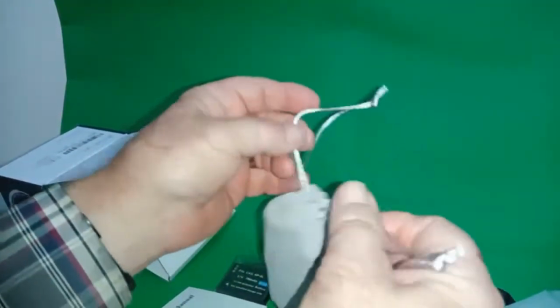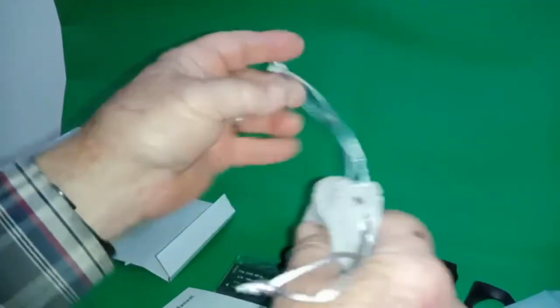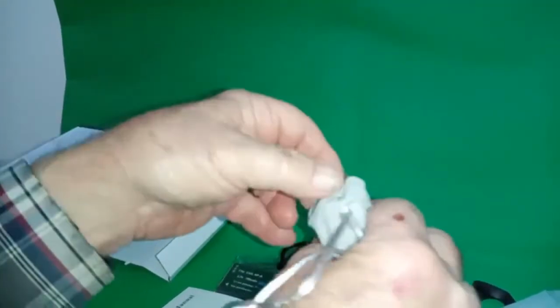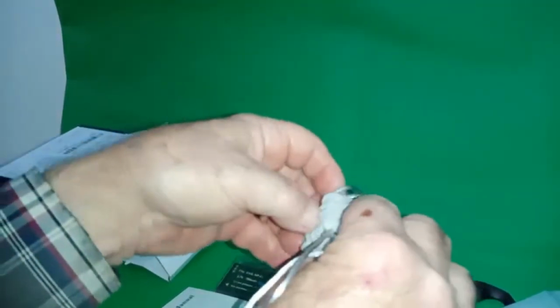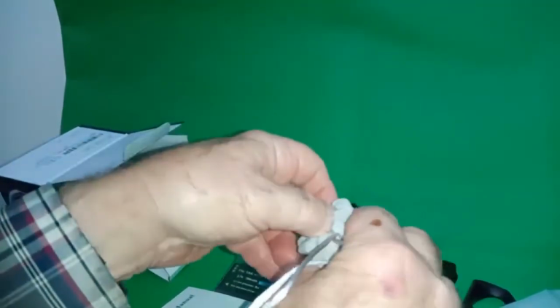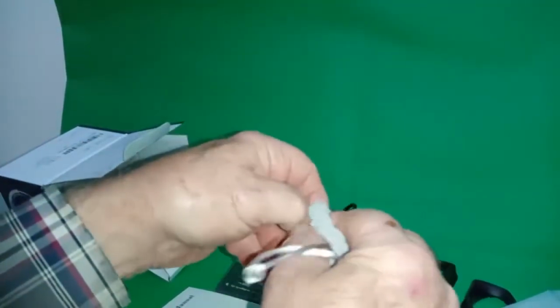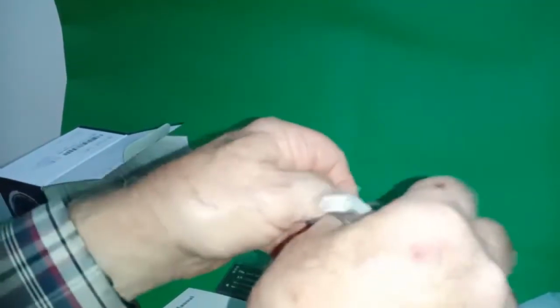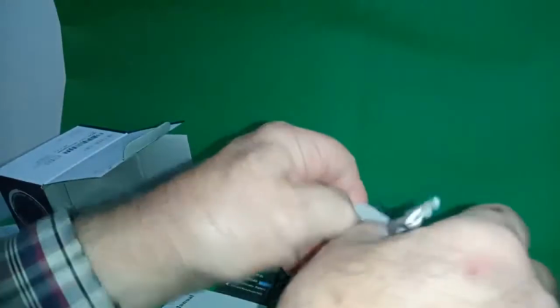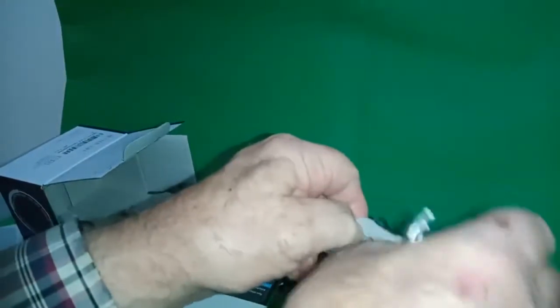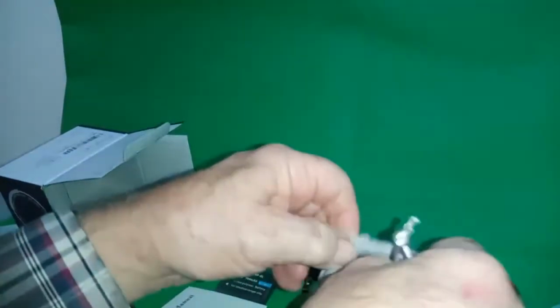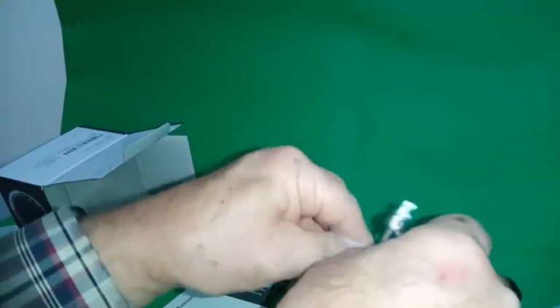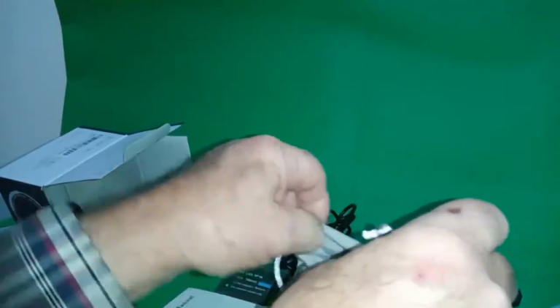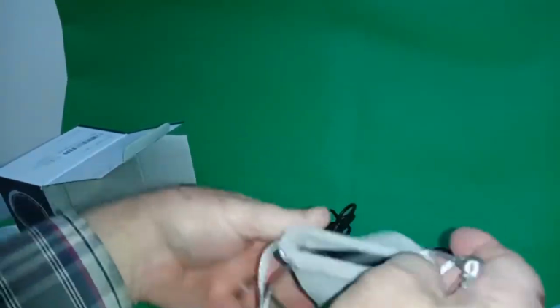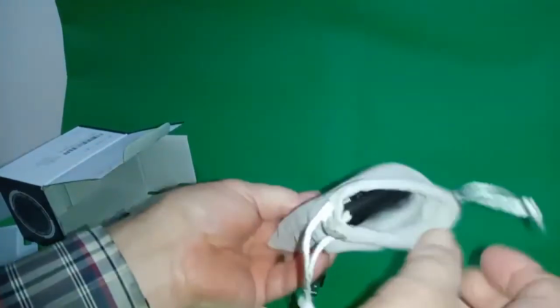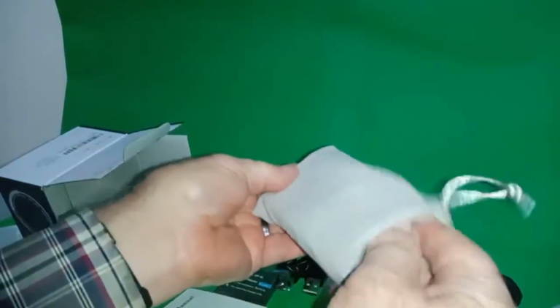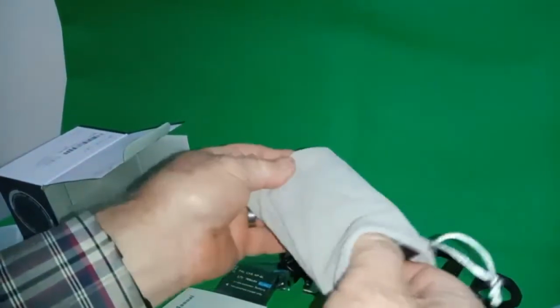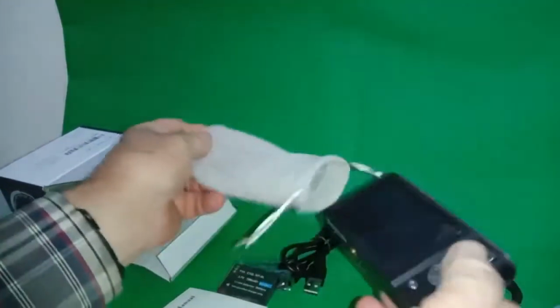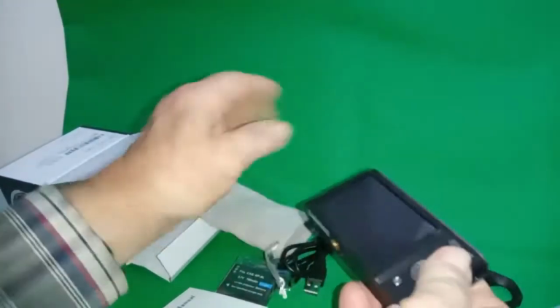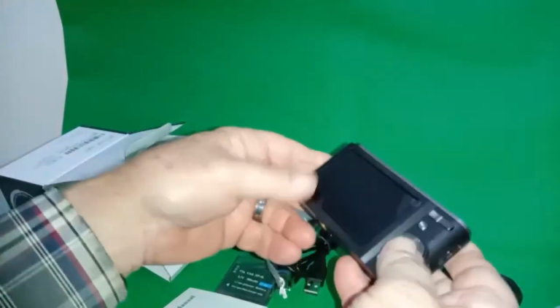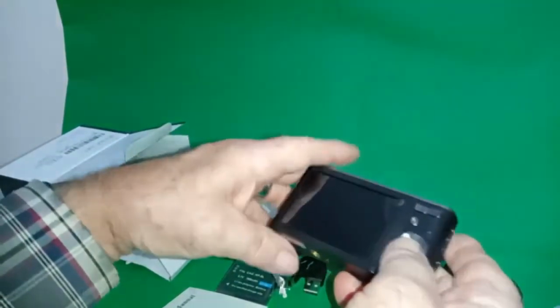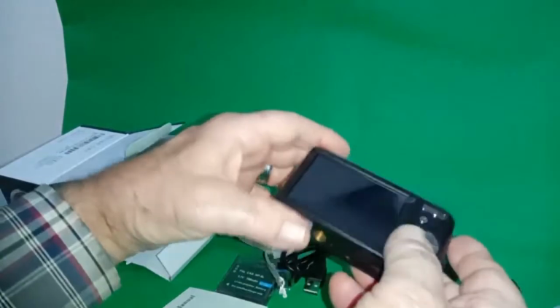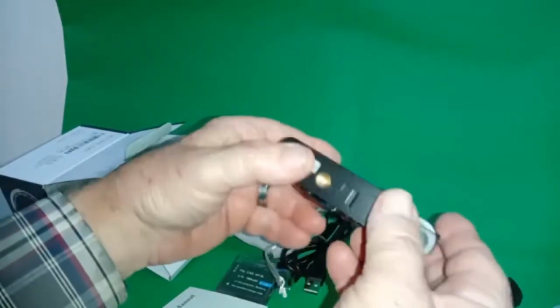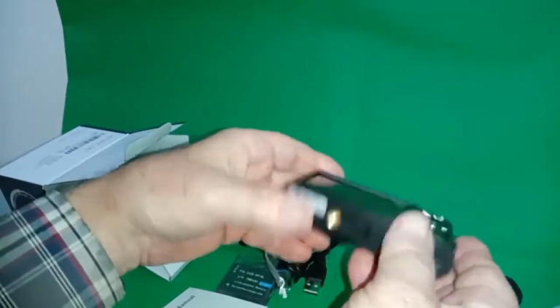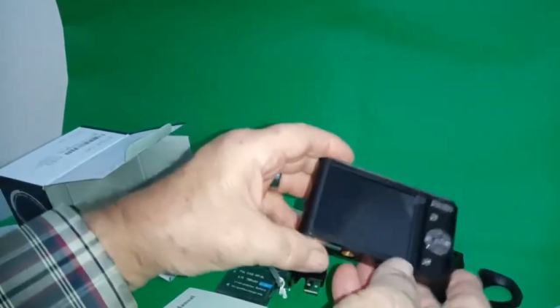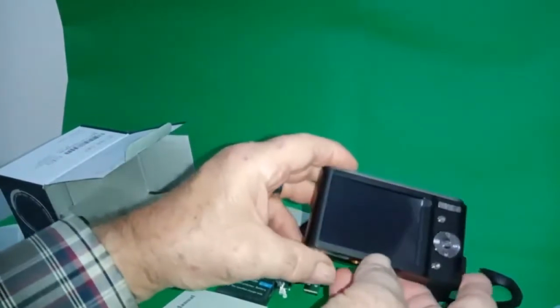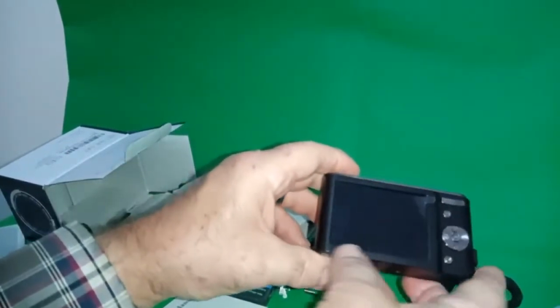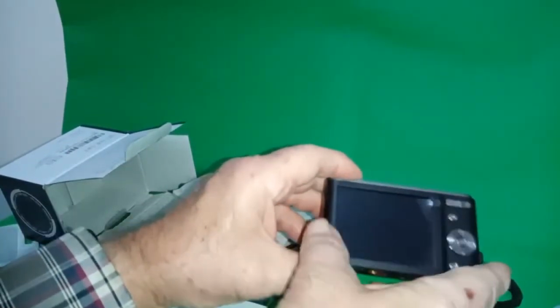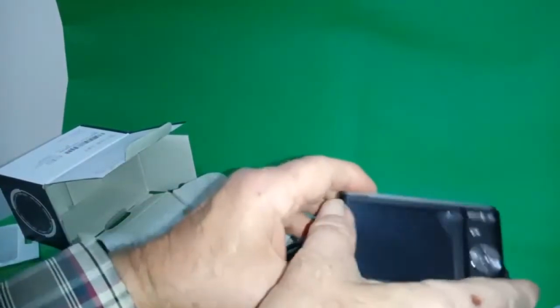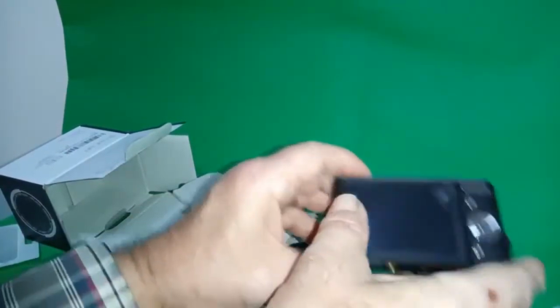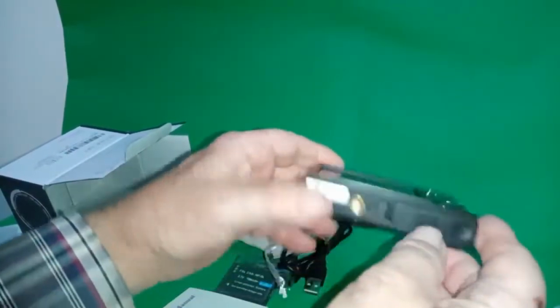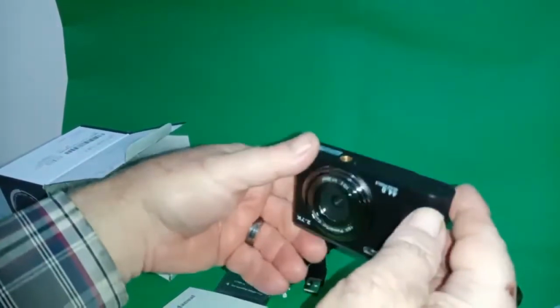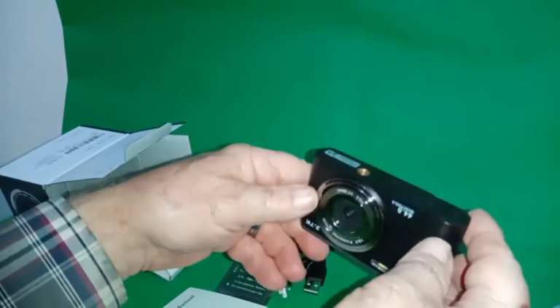Basically it looks quite good. It is certainly a very basic camera but I suspect it's probably got quite a lot of features to get to know, and the display is a reasonable size.